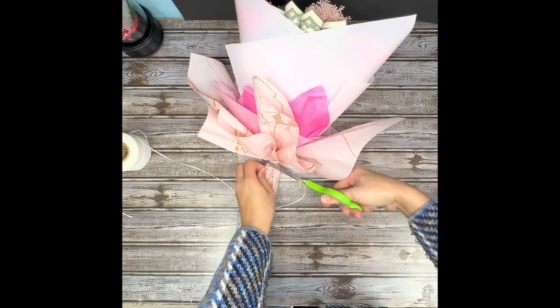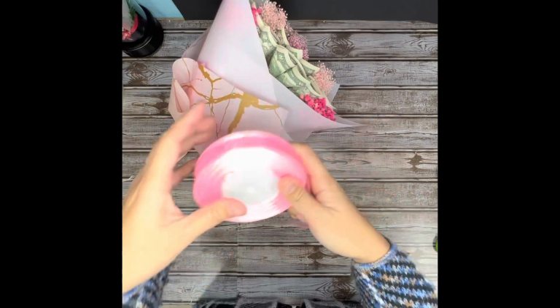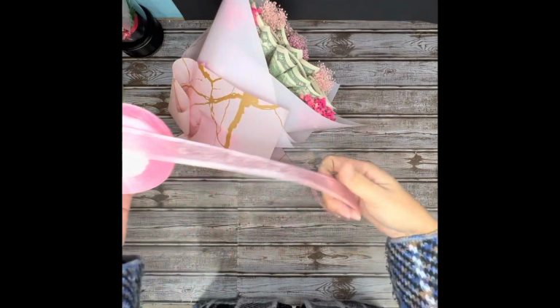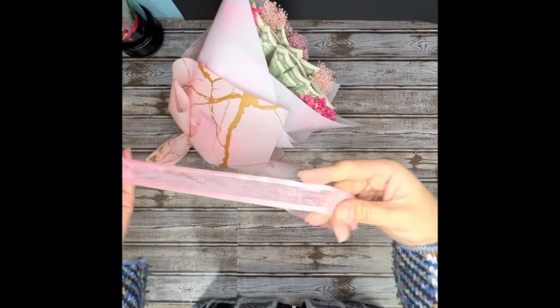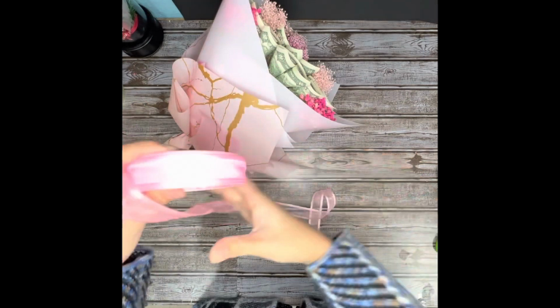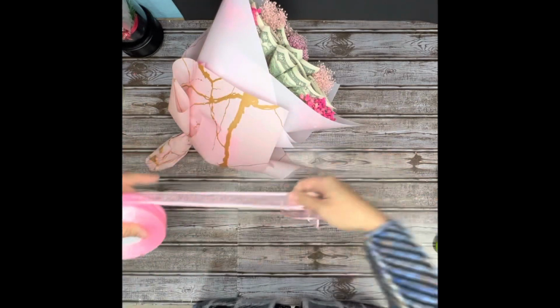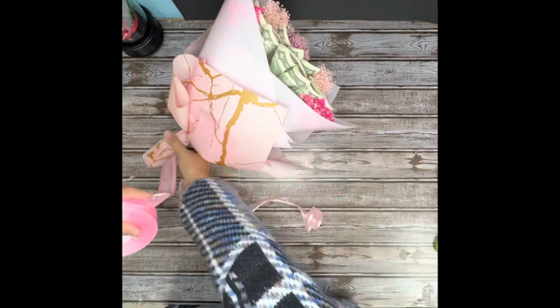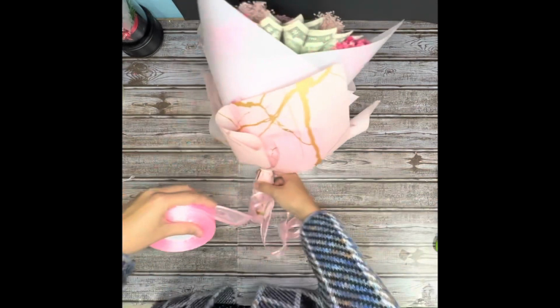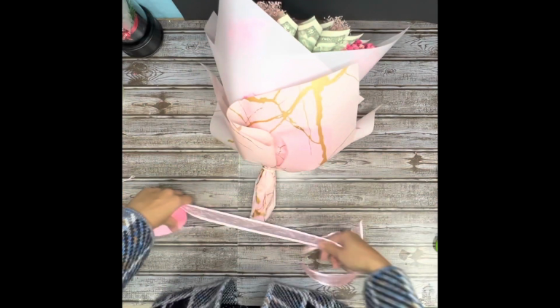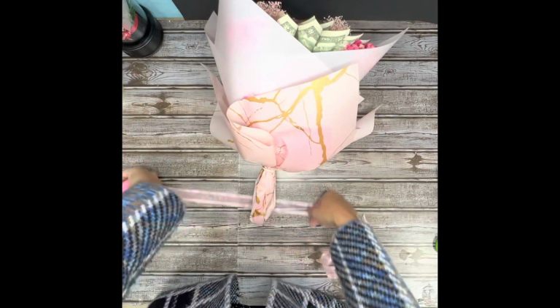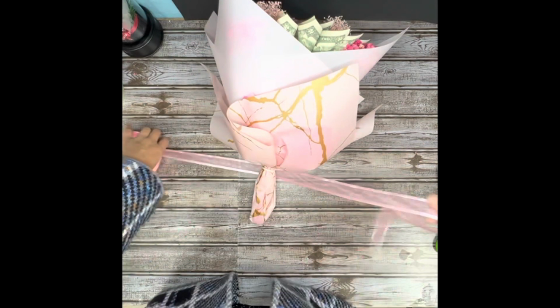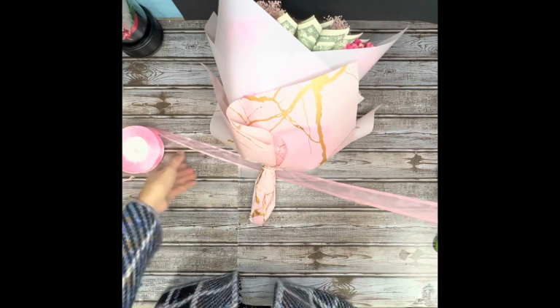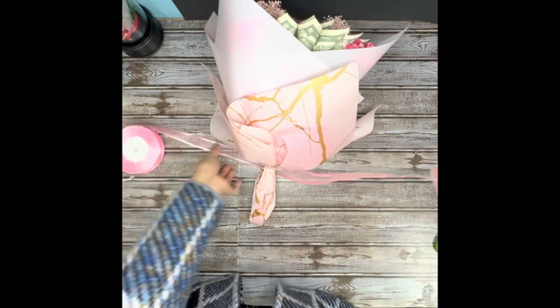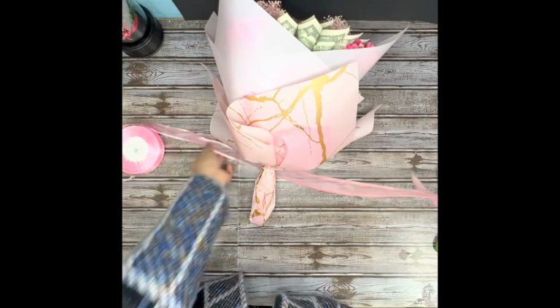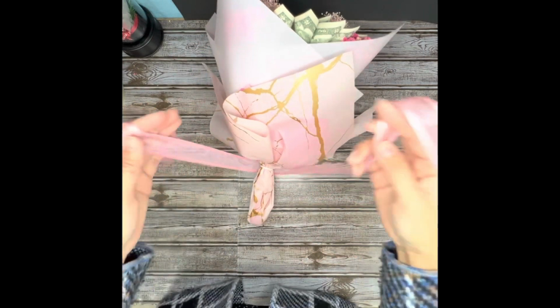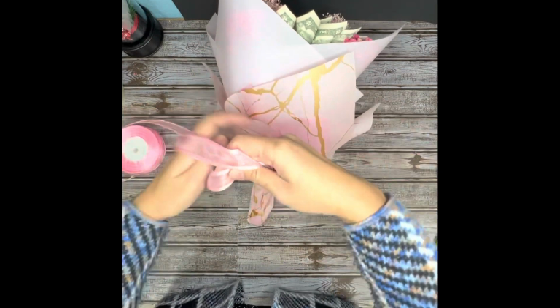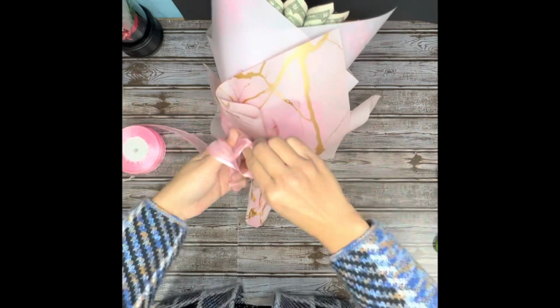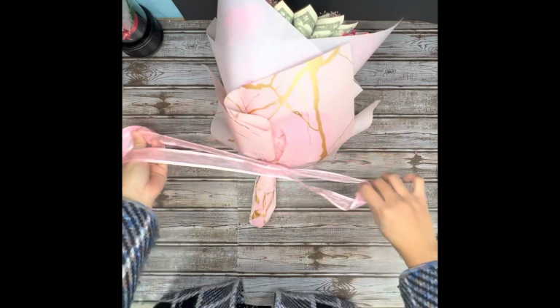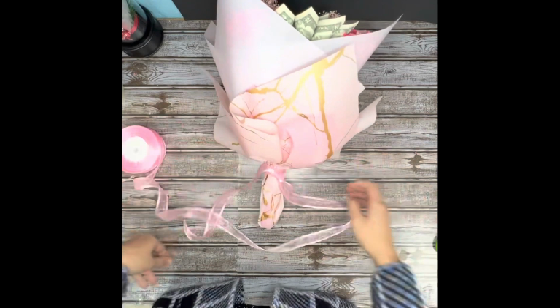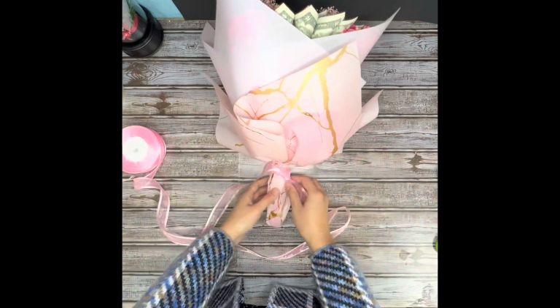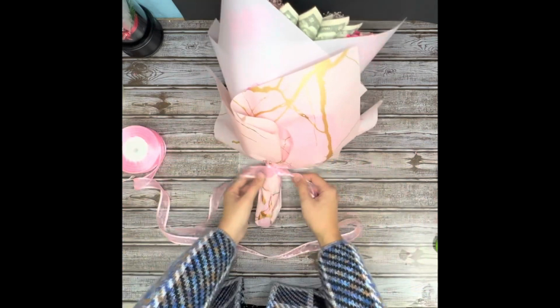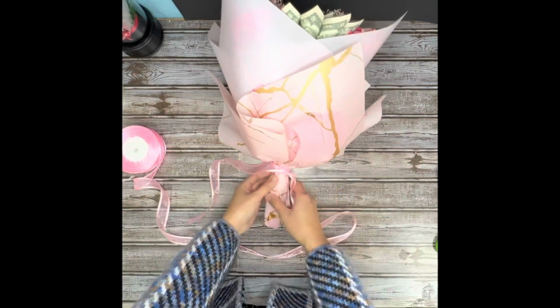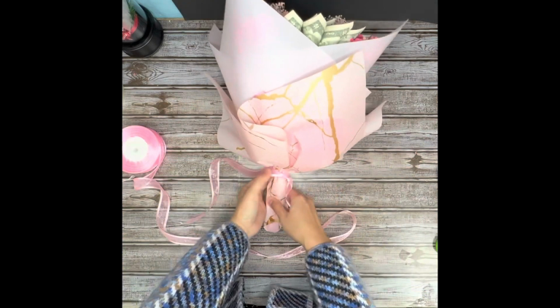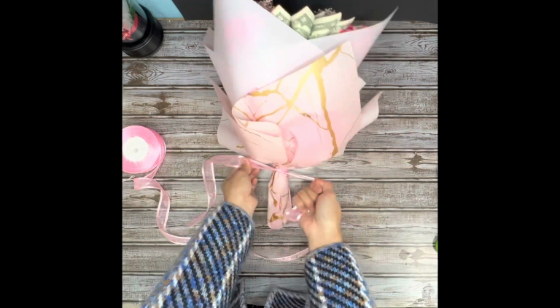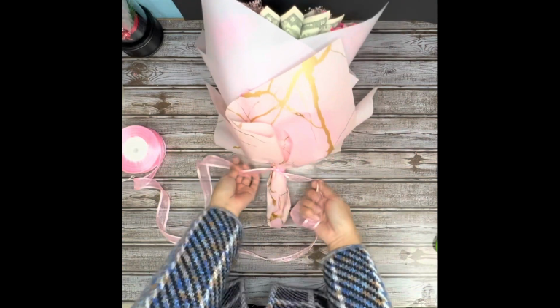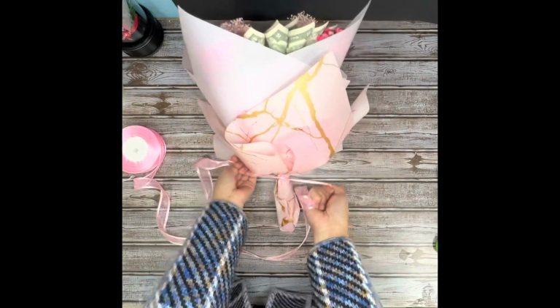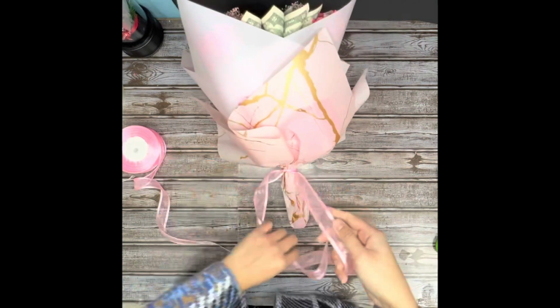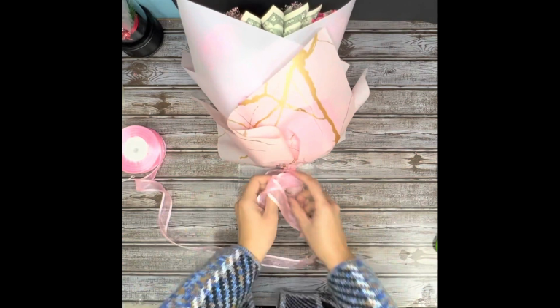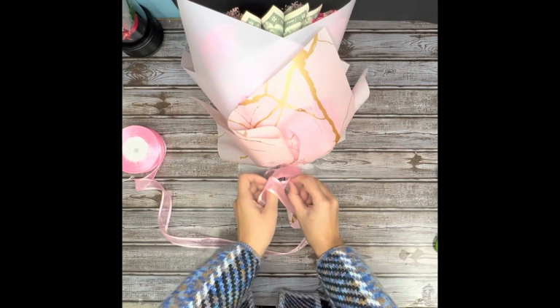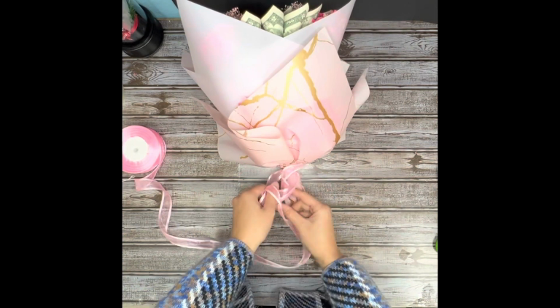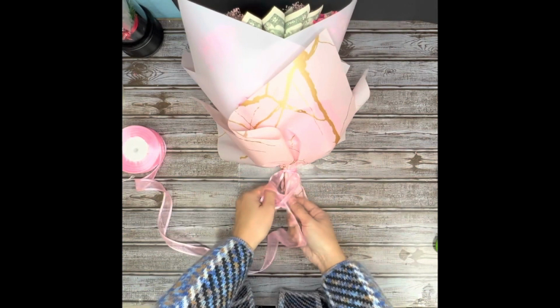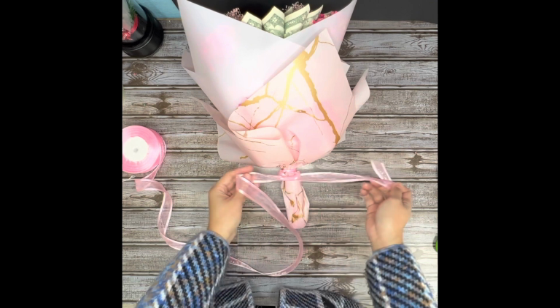The last step is ribbon. Ribbon is for decoration, not used to tie the bouquet, so don't over-tie it — you might ruin your ribbon.